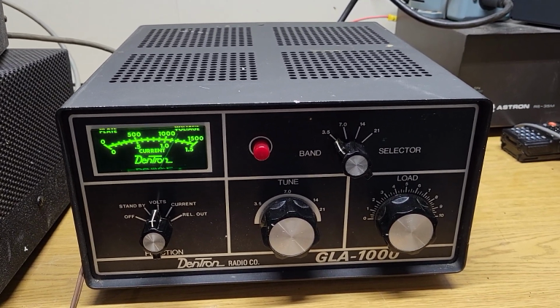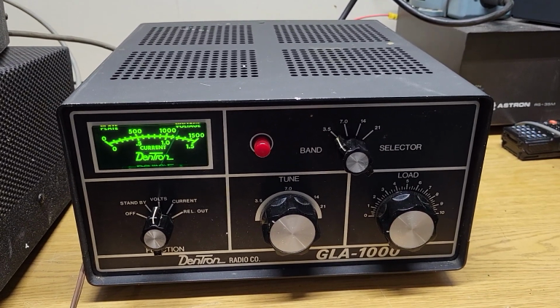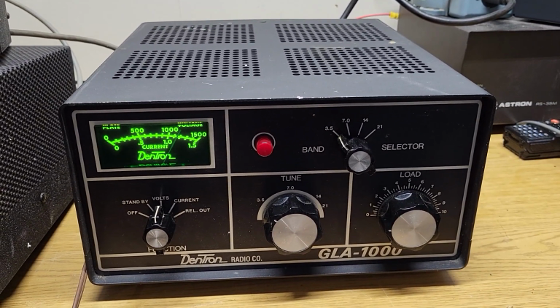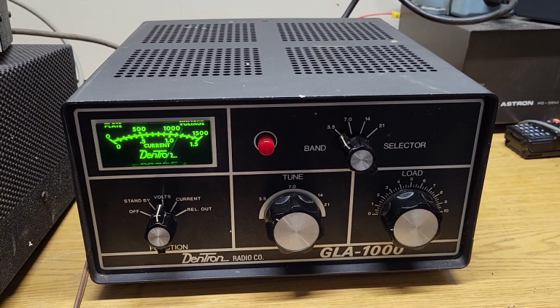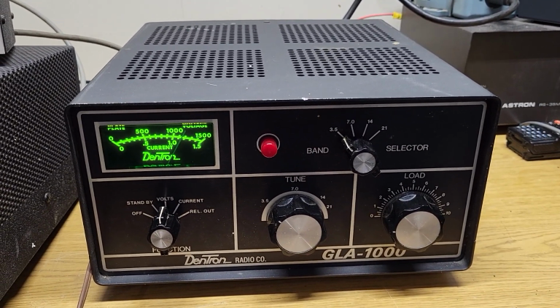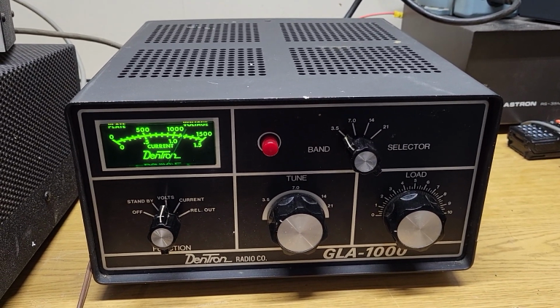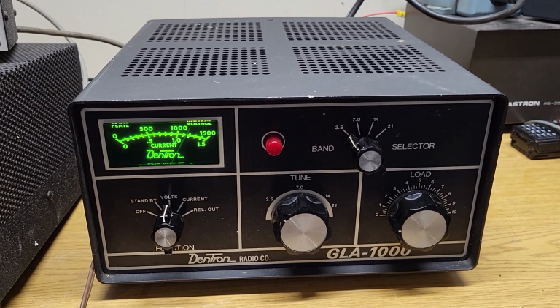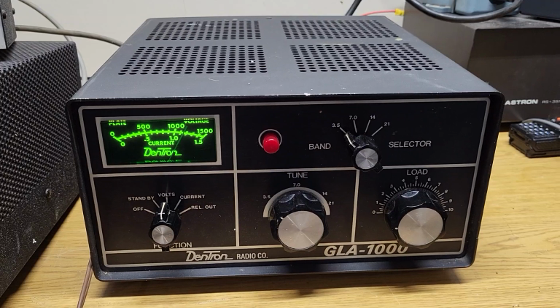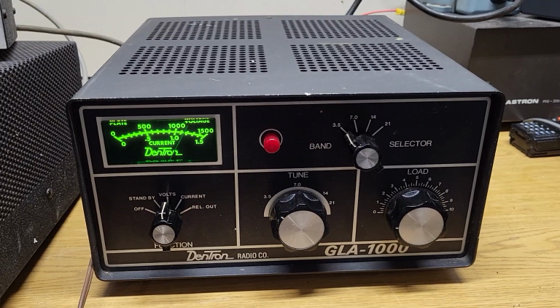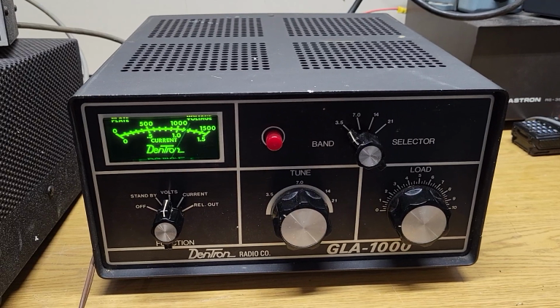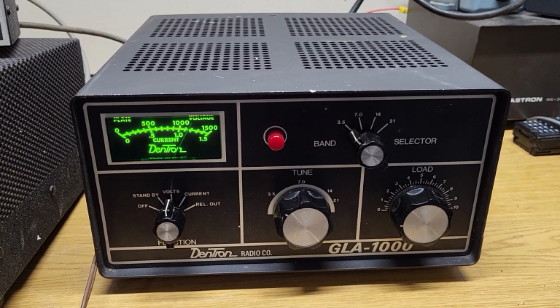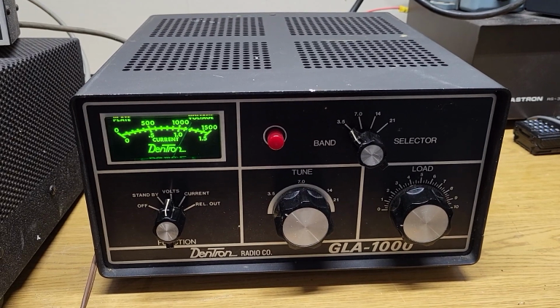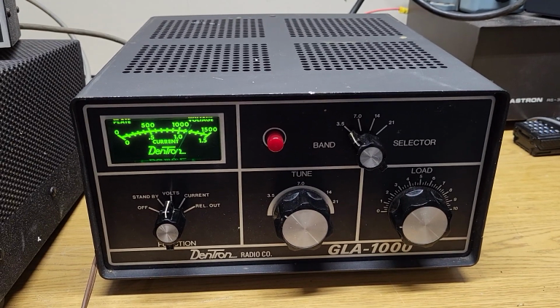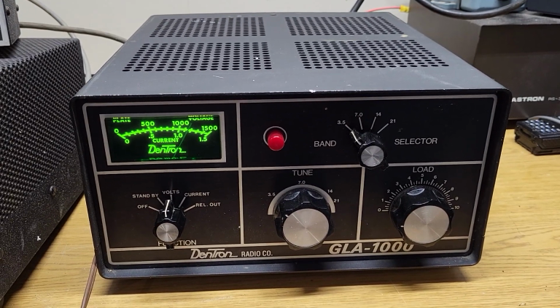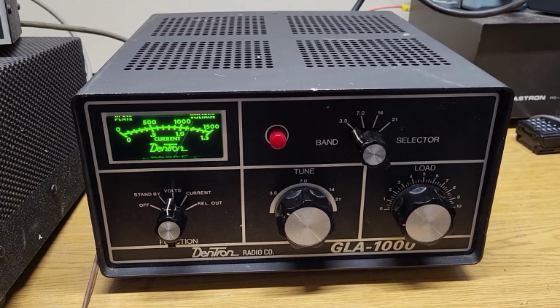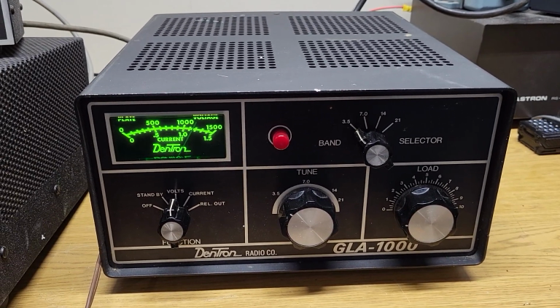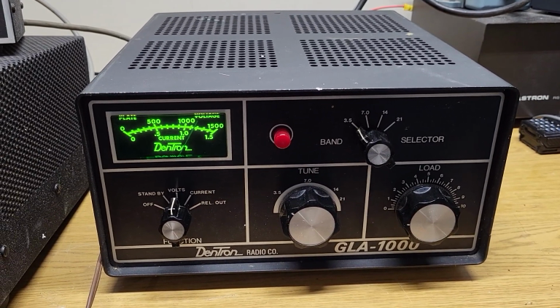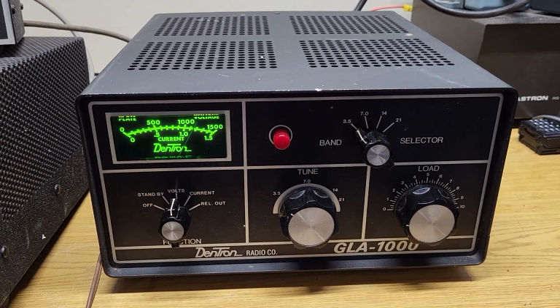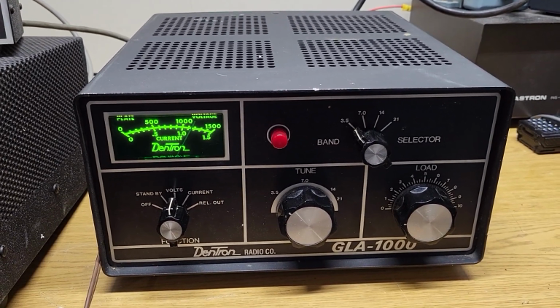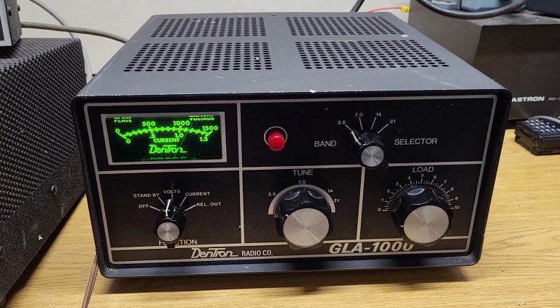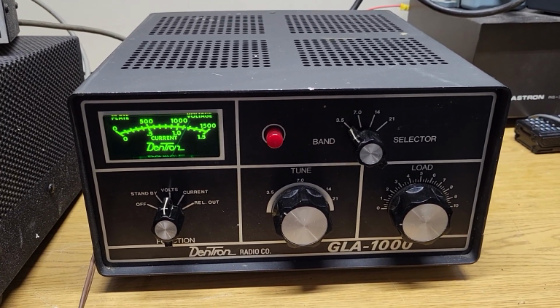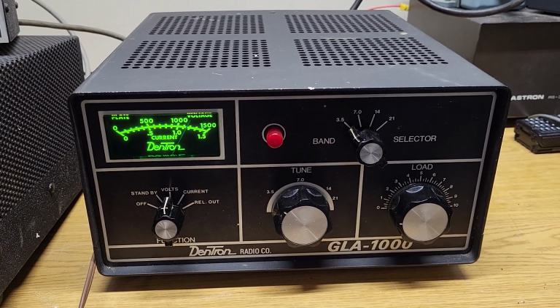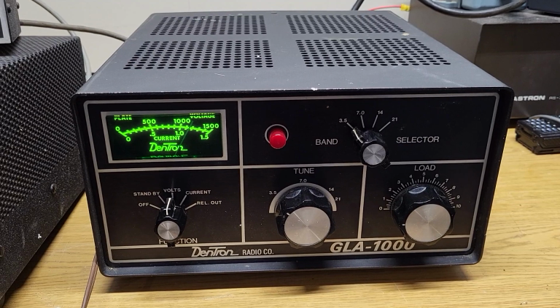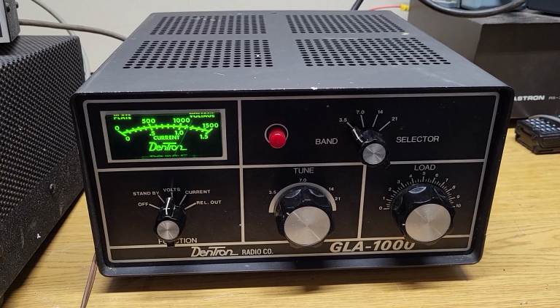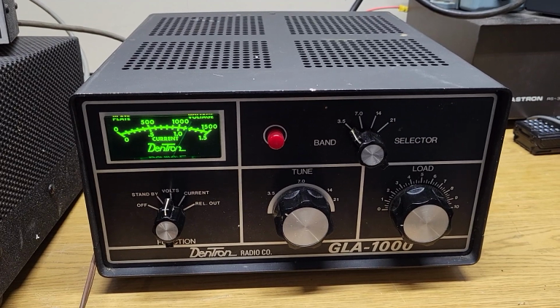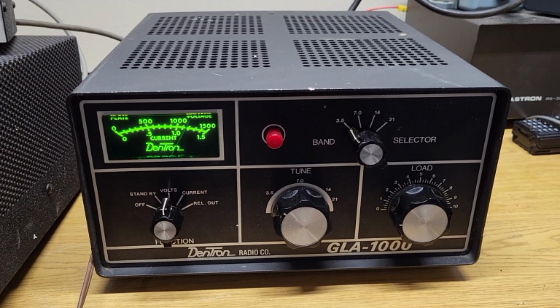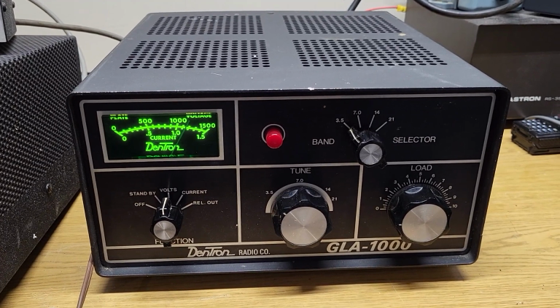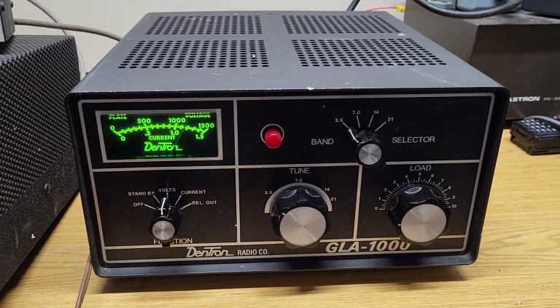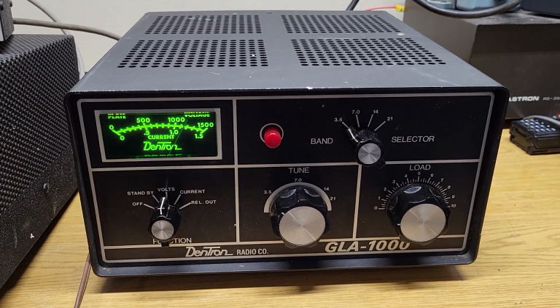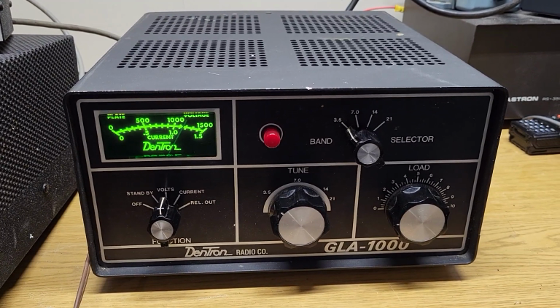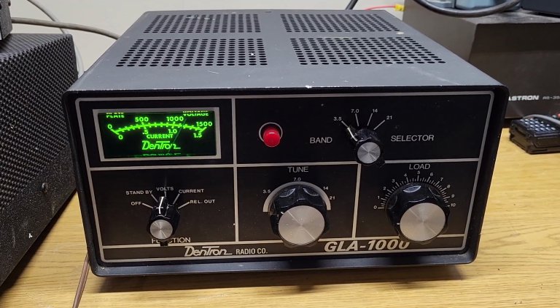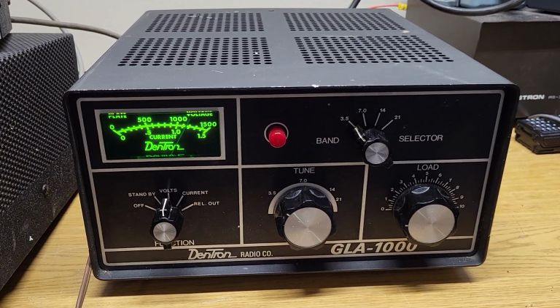I don't want to drive it too hard. I'm getting out about 300 watts or so, using 100 watts of SSB input, and then it kicks it right up there.